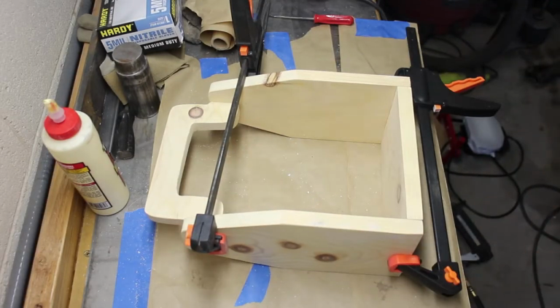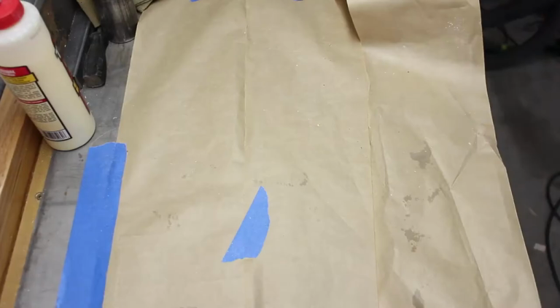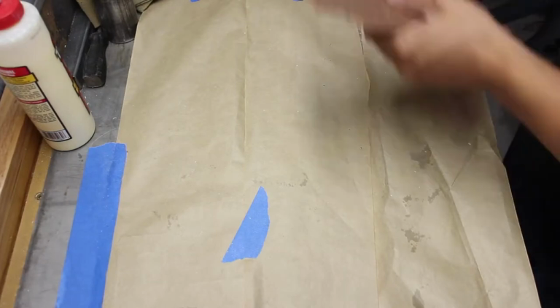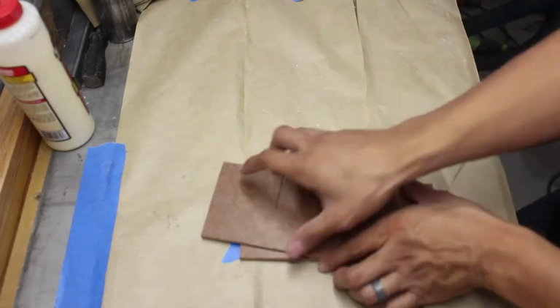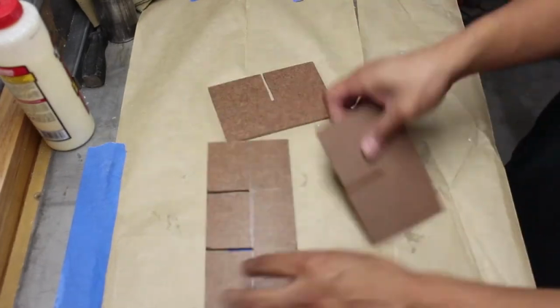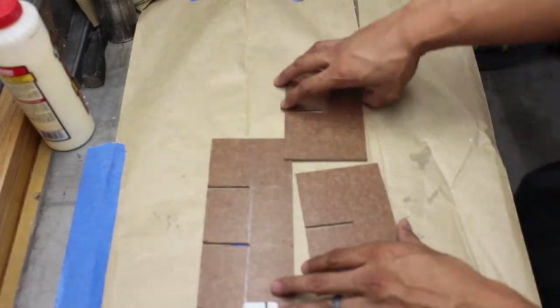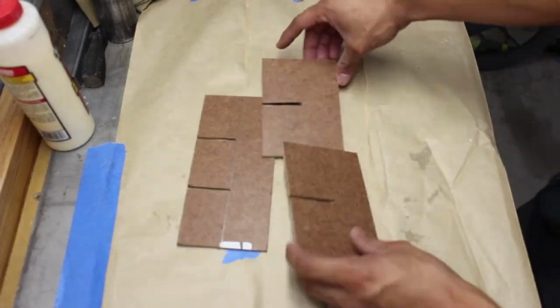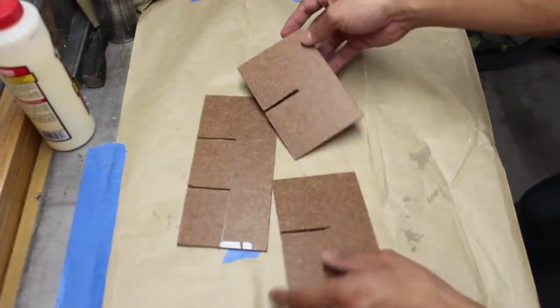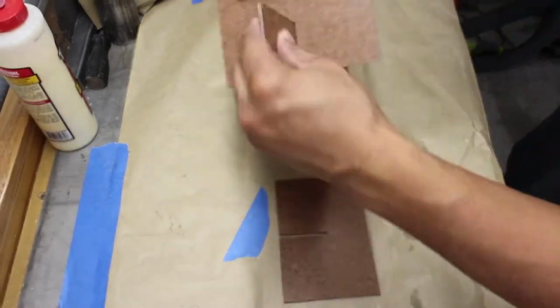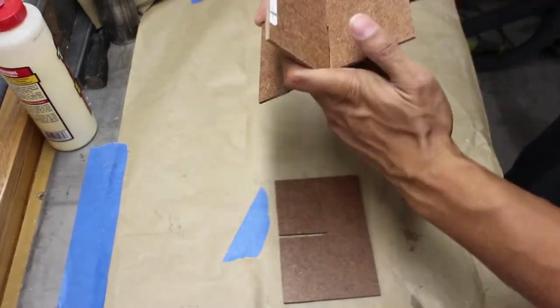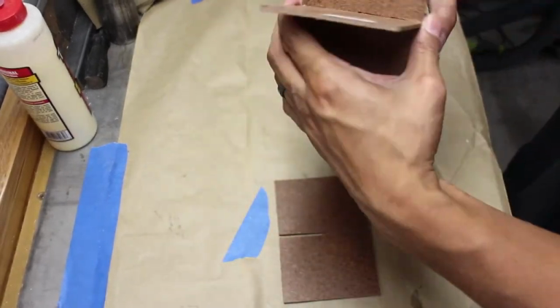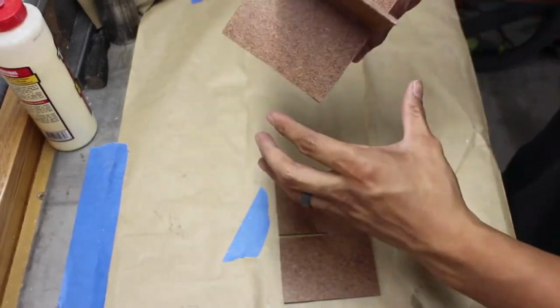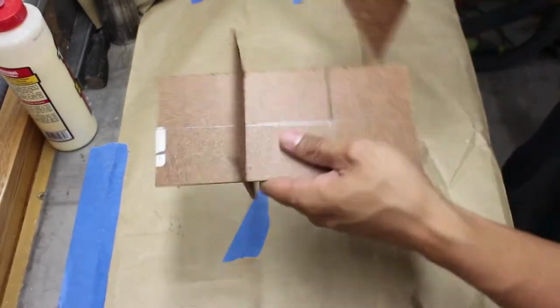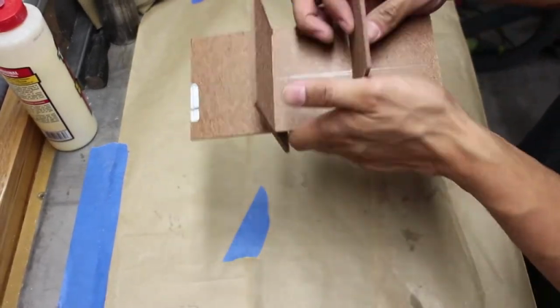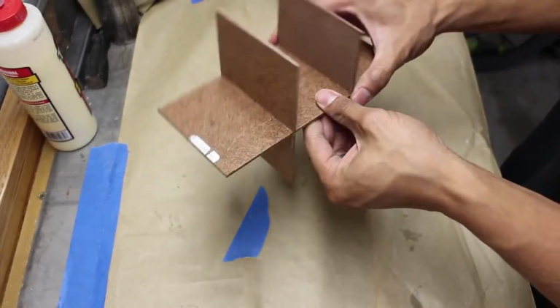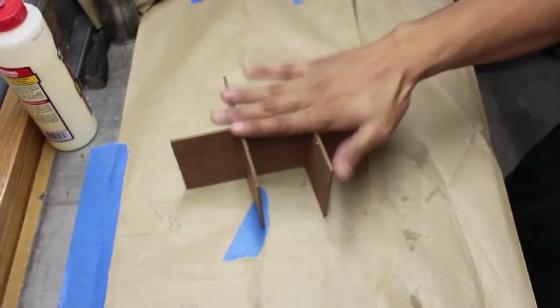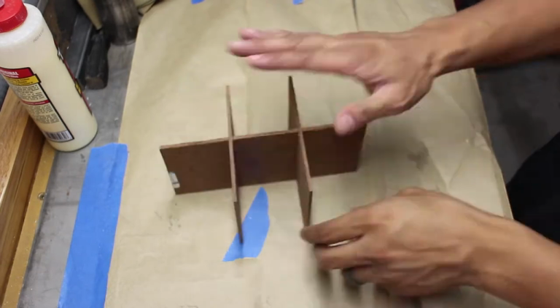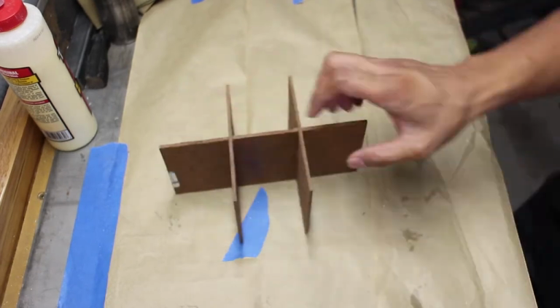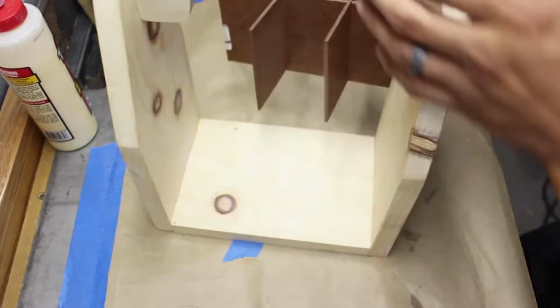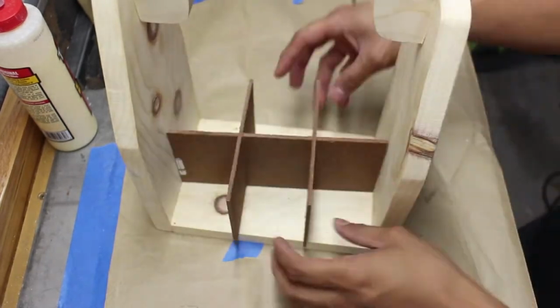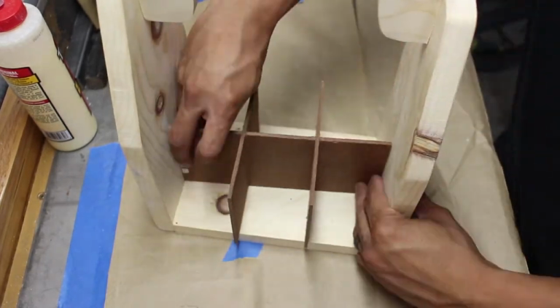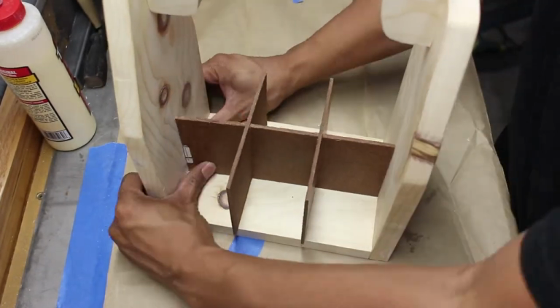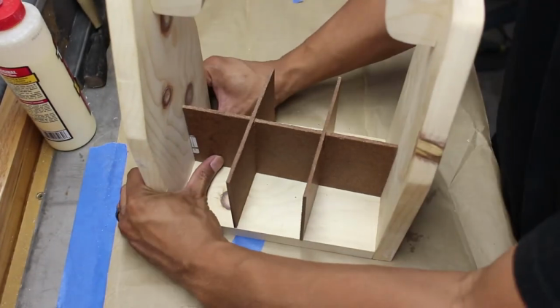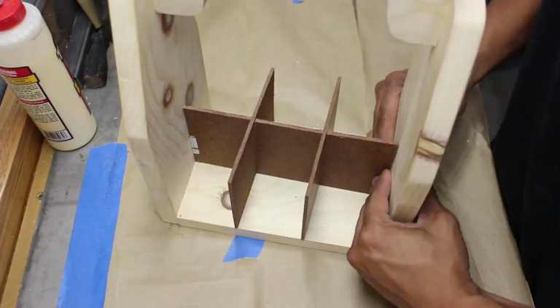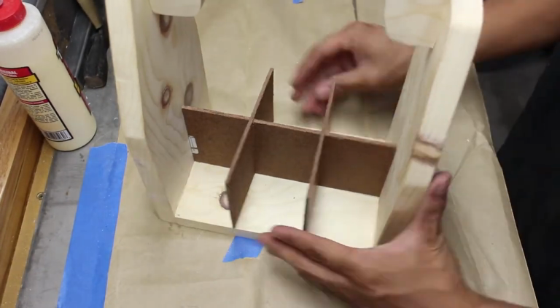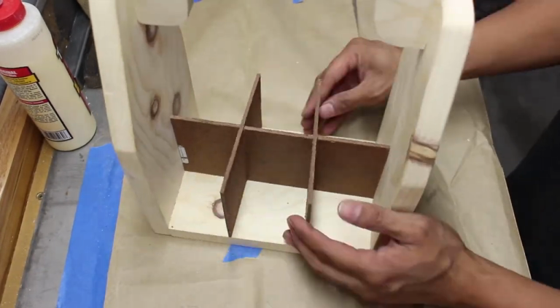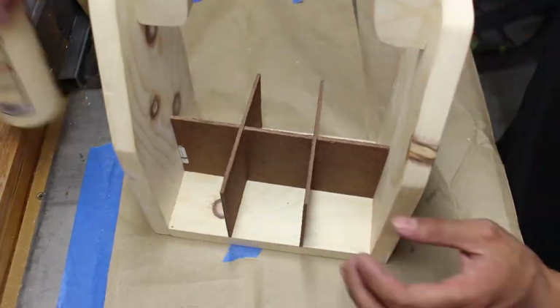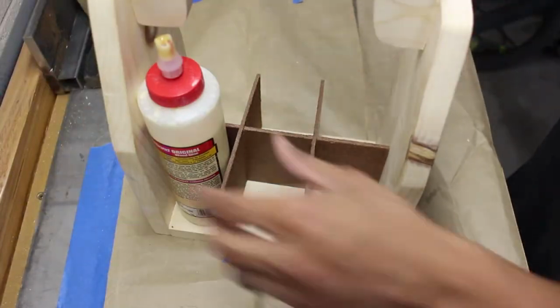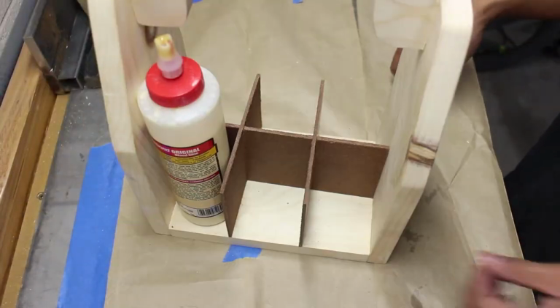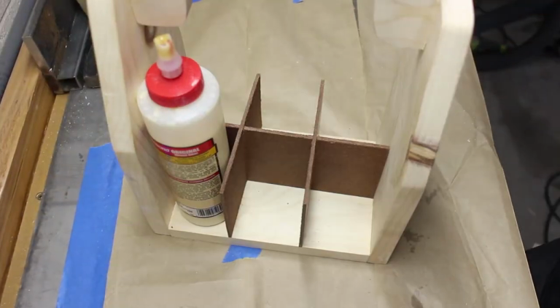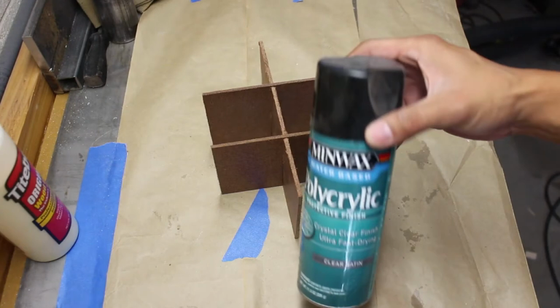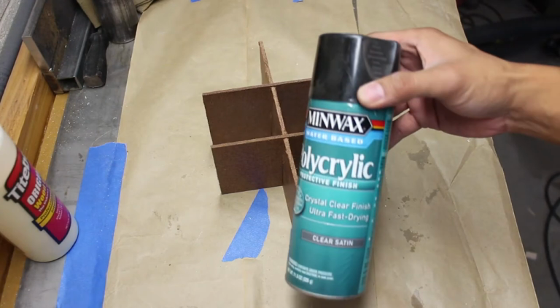I used hardboard to create these dividers that would actually separate the beer bottles. More details on dimensions and instructions are going to be provided in the description below, so check that out if you want more detail.